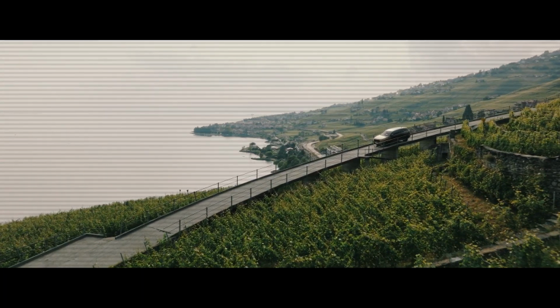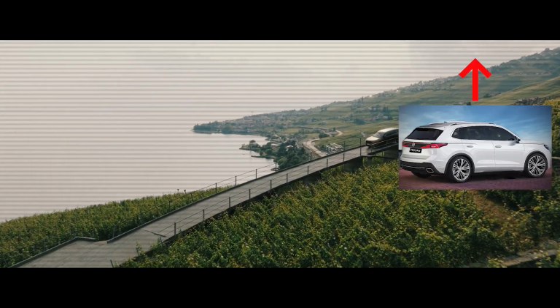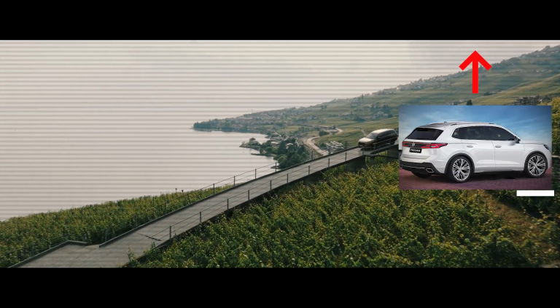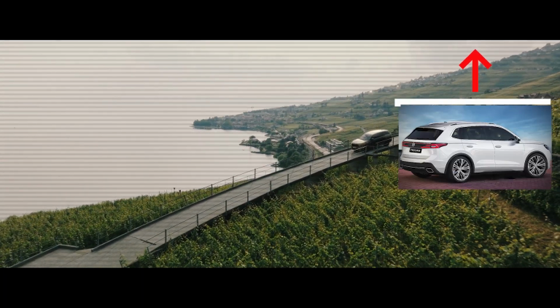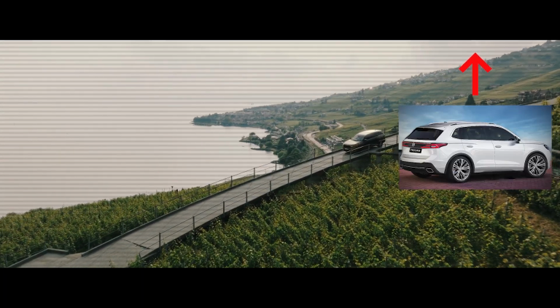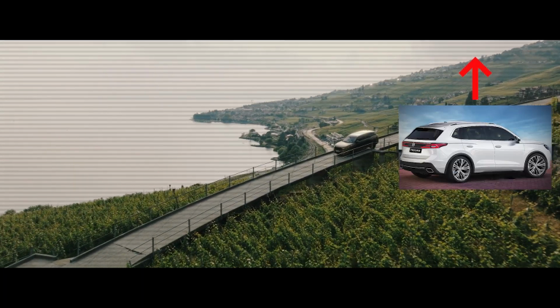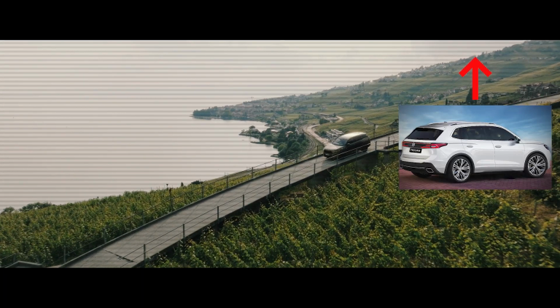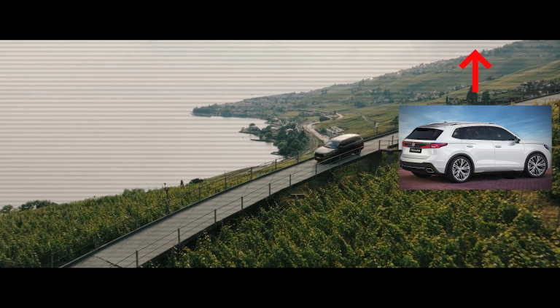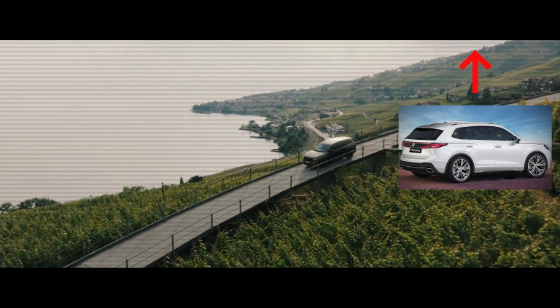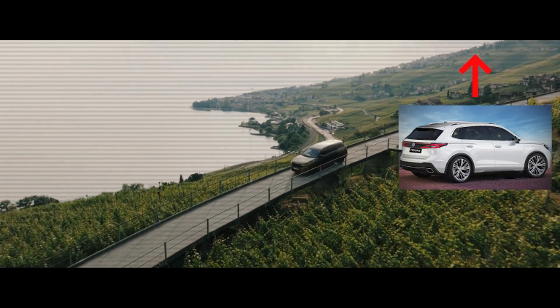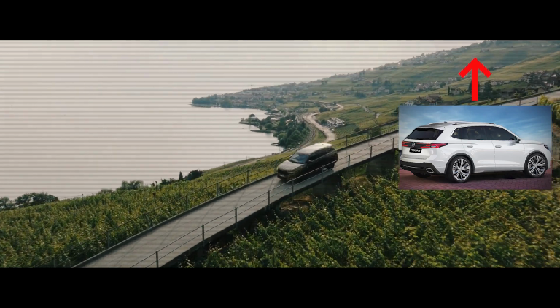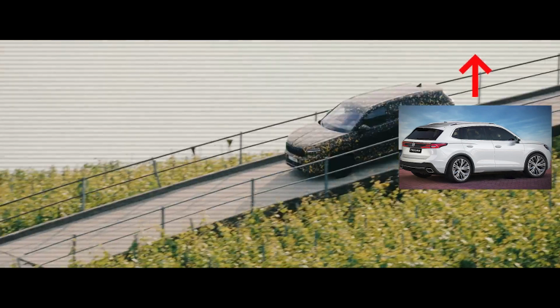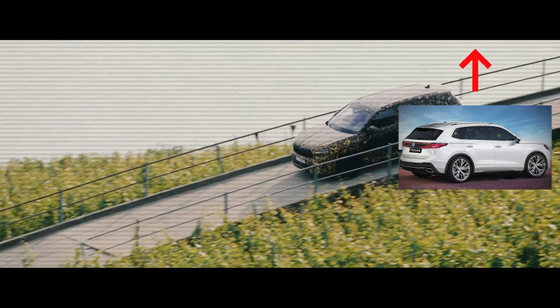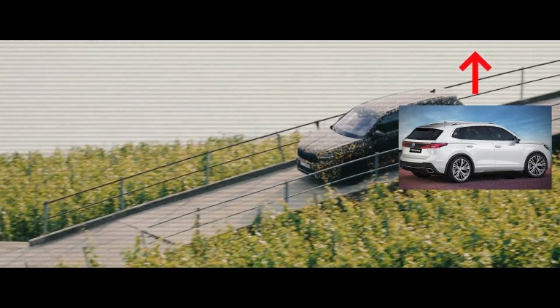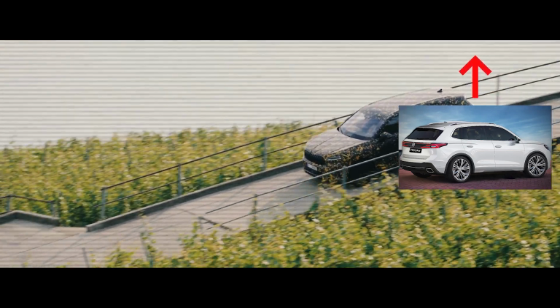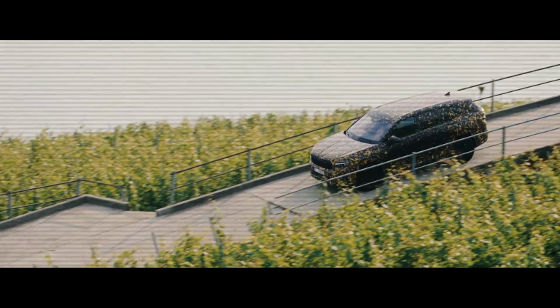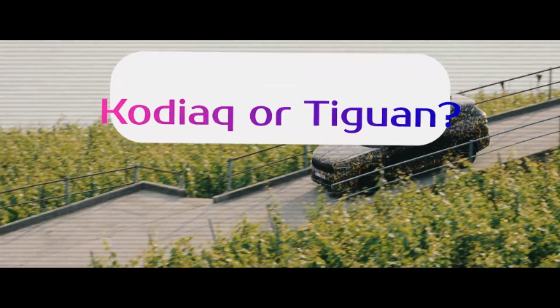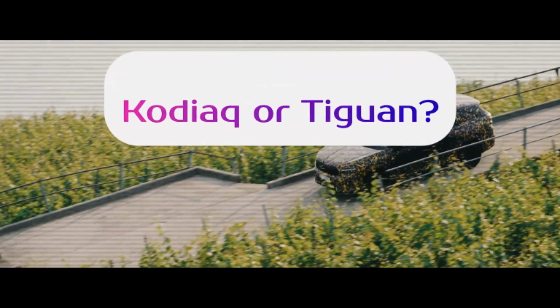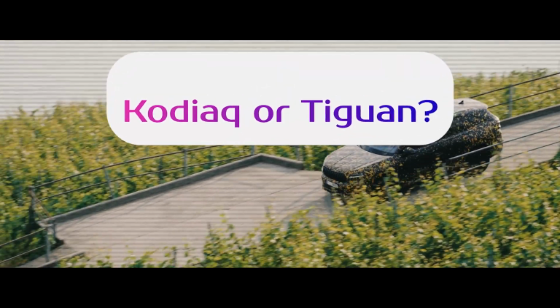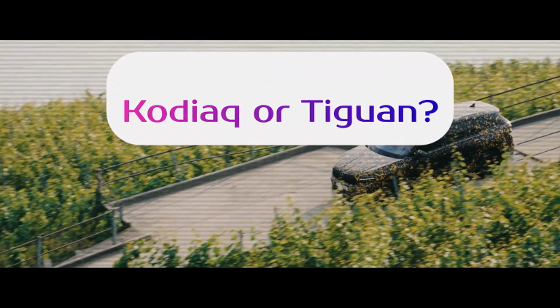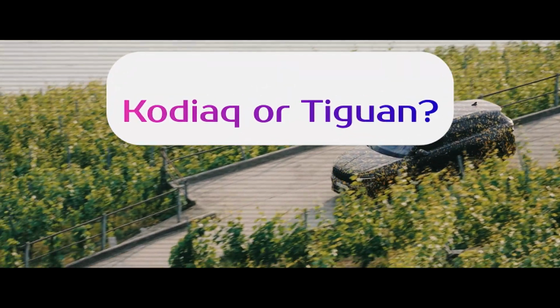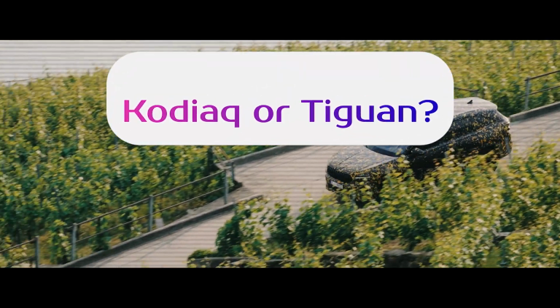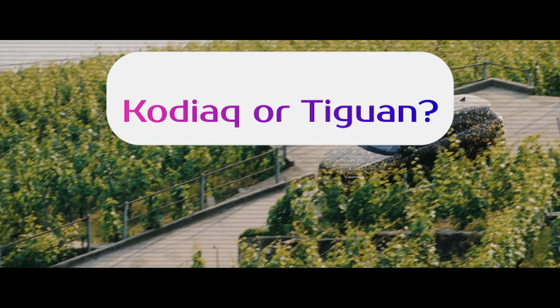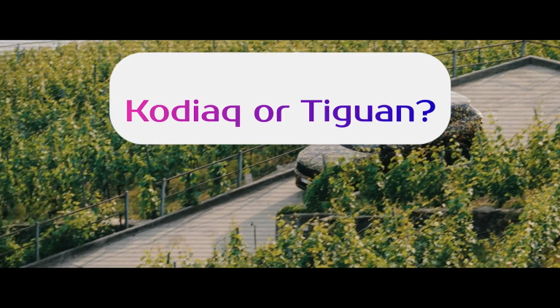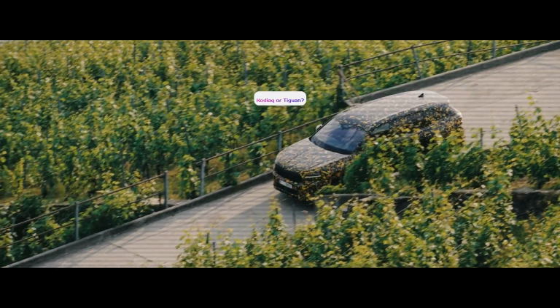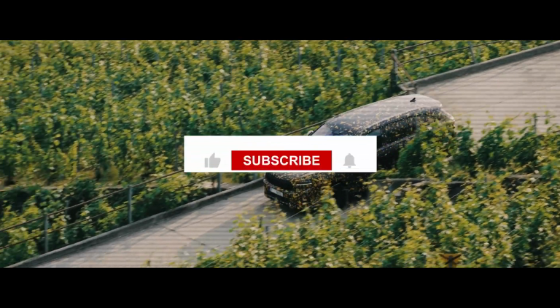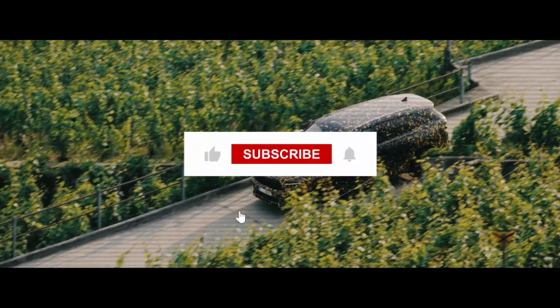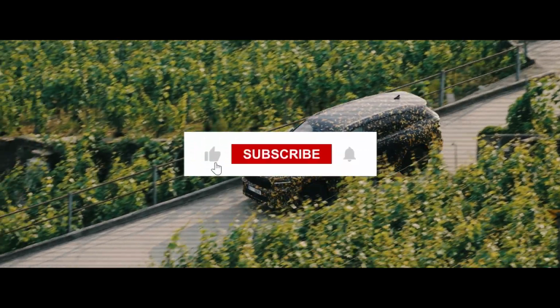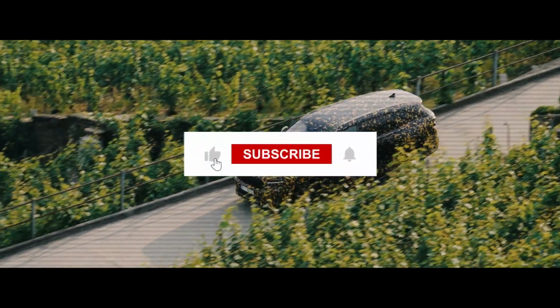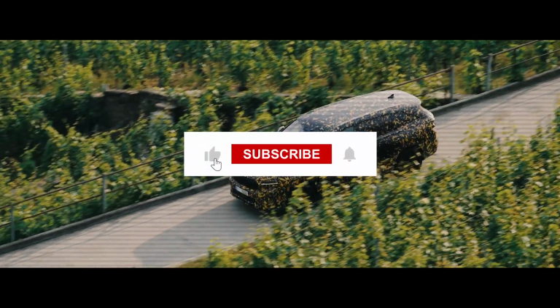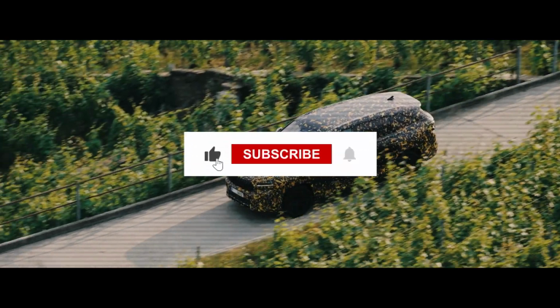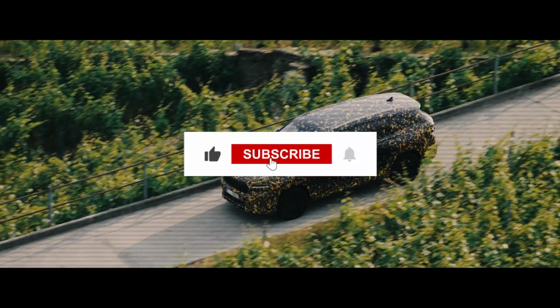On my channel, you can watch a video with the latest information about the new Tiguan. Write in the comments which car is better for you: Kodiaq or Tiguan. Thanks for watching! Subscribe to the channel! See you in the next videos!